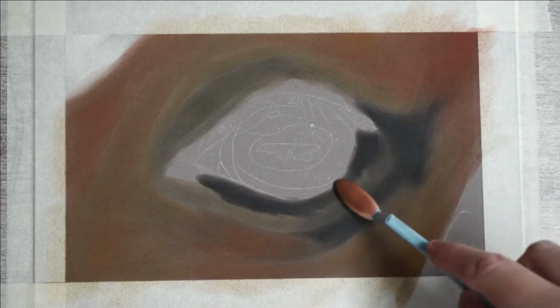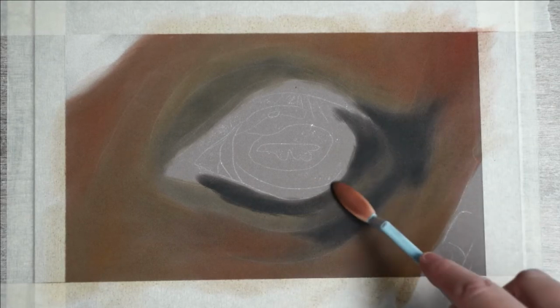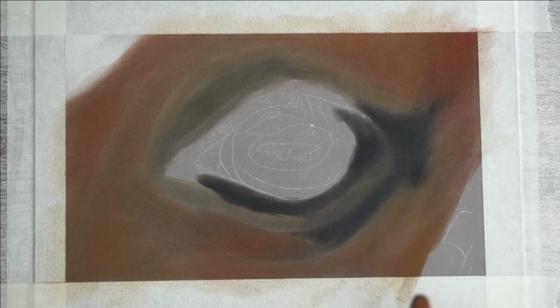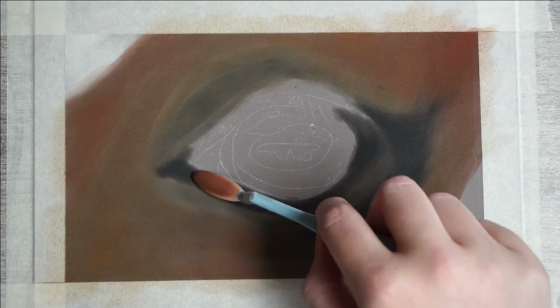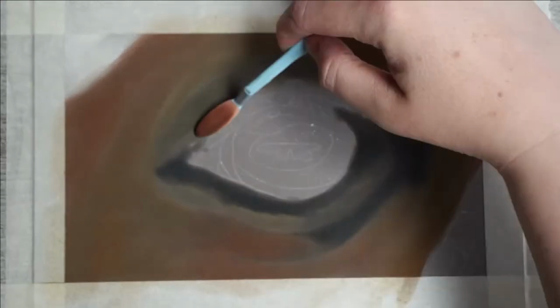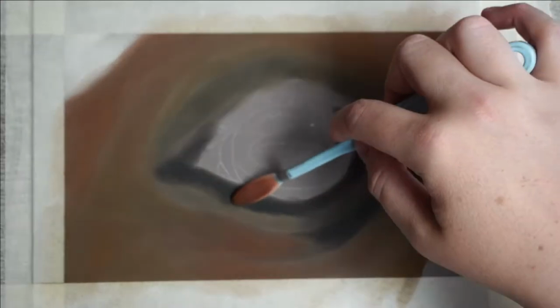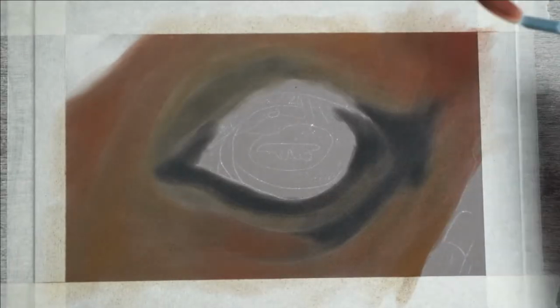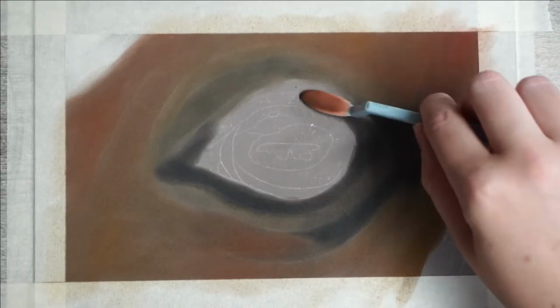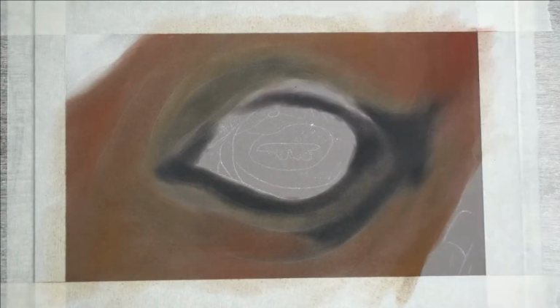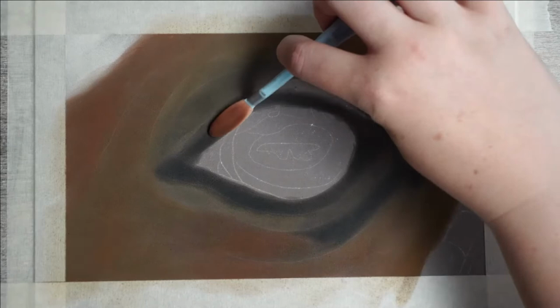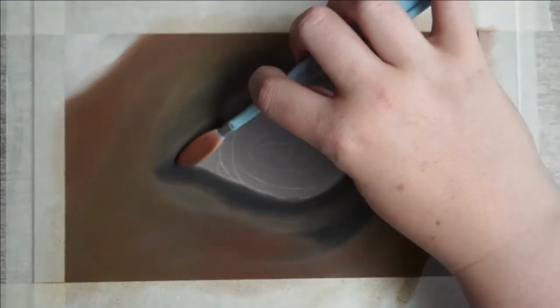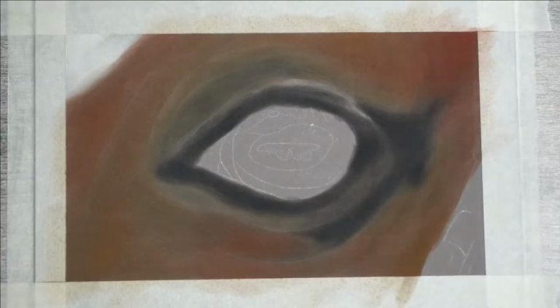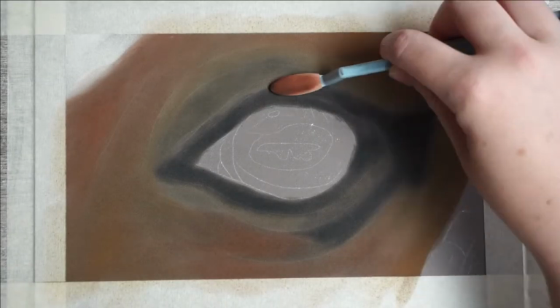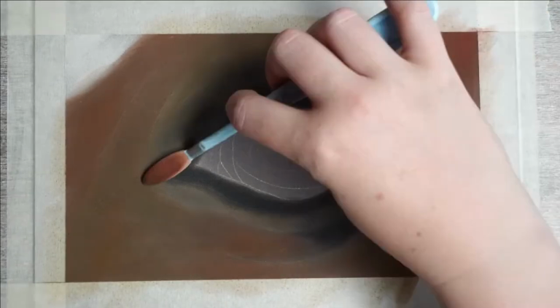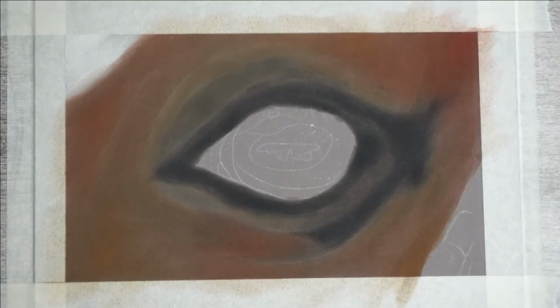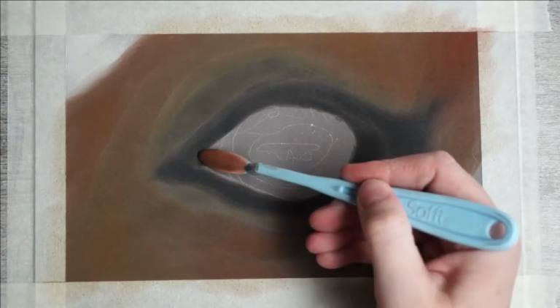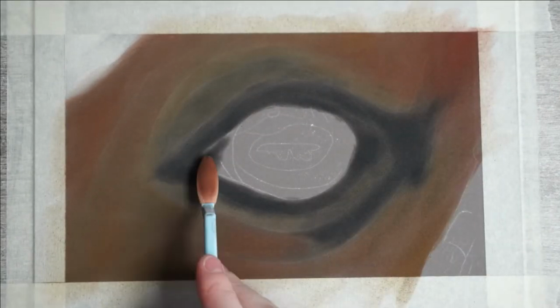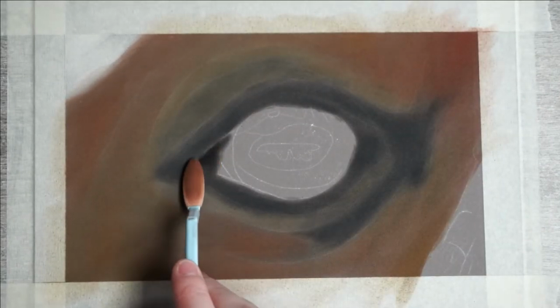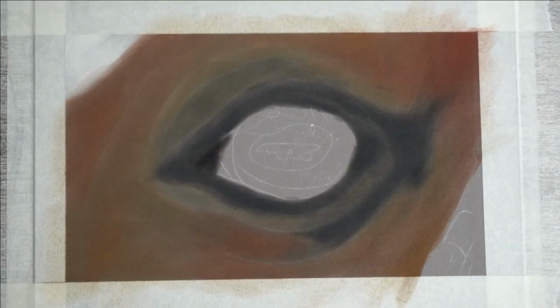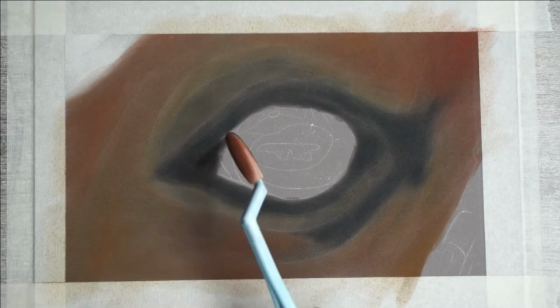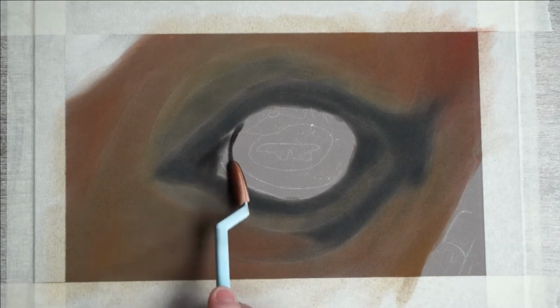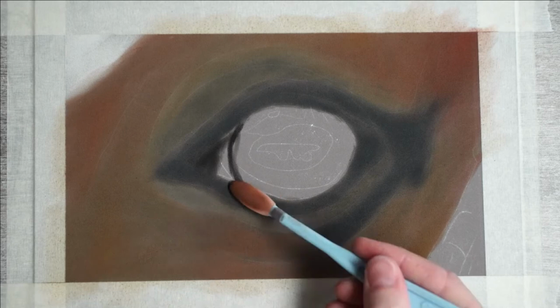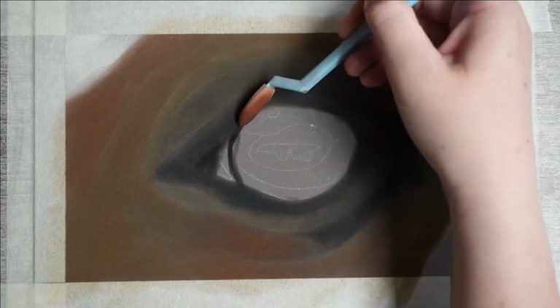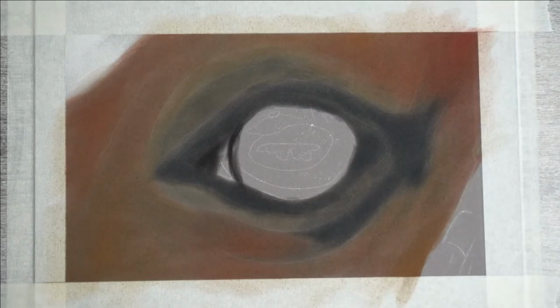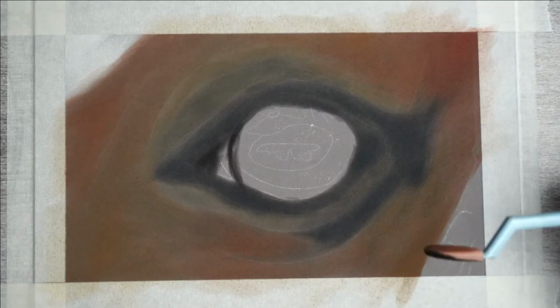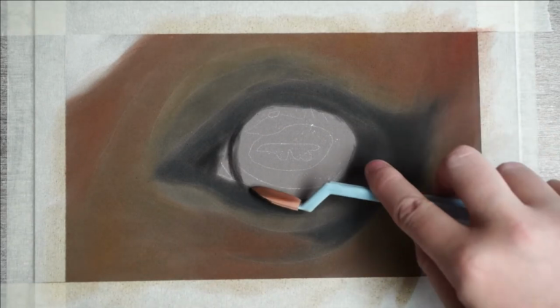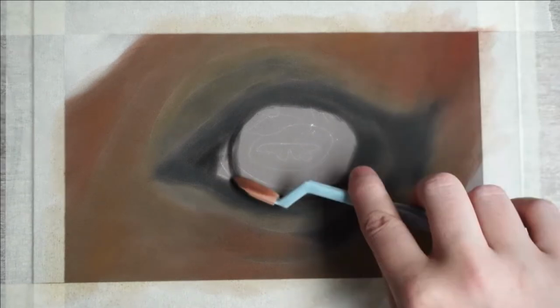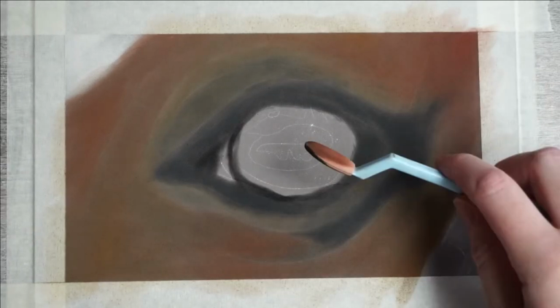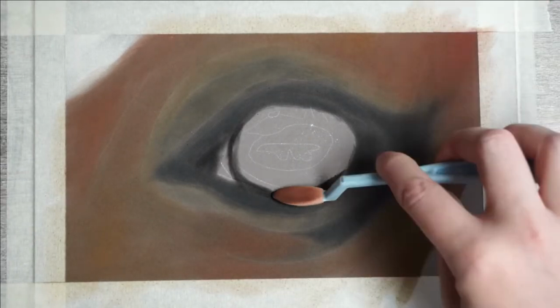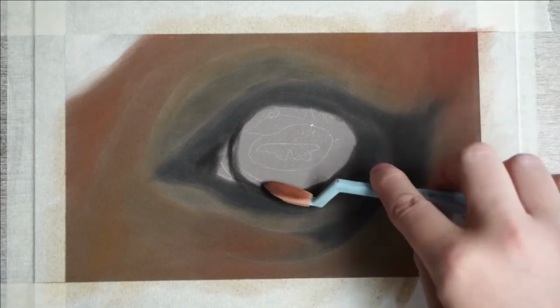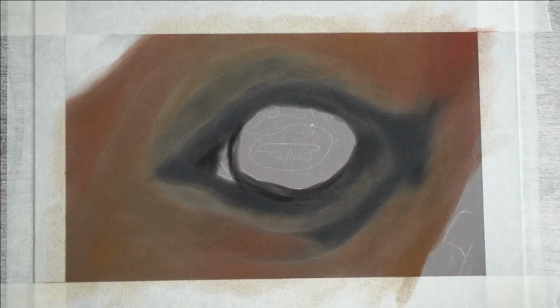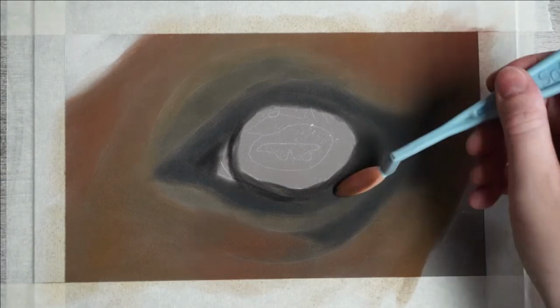I'm going to start on the middle of the eye, just using black here to encircle the eye. Here in the middle it's helpful to tilt your tool to the side to get a smaller stripe. The pupil itself is again black, but I'm using a dark brown around it.